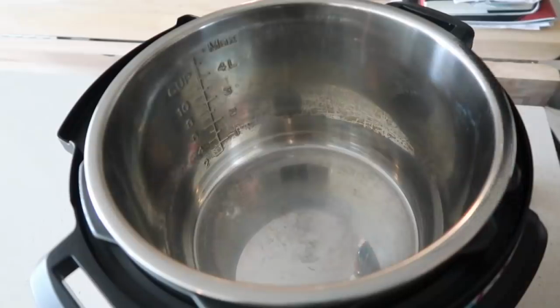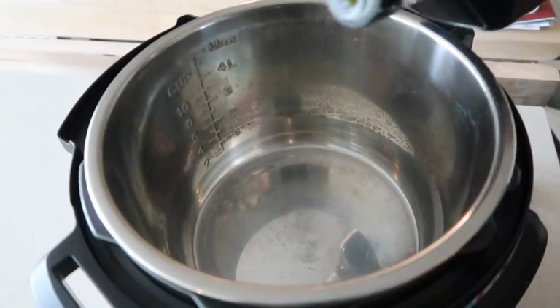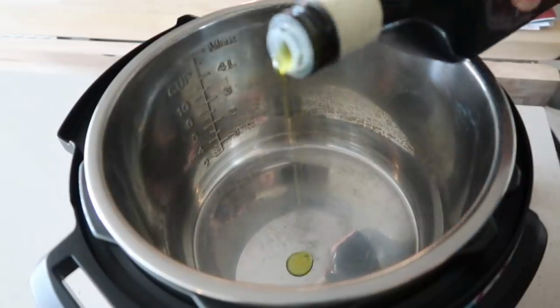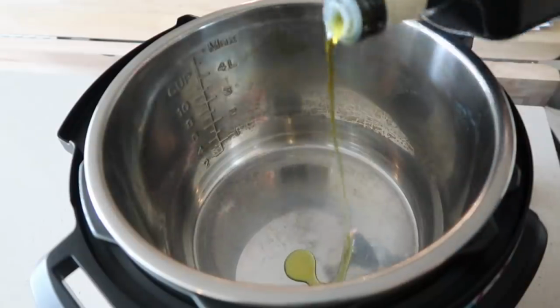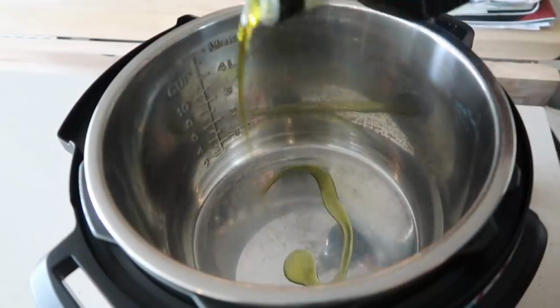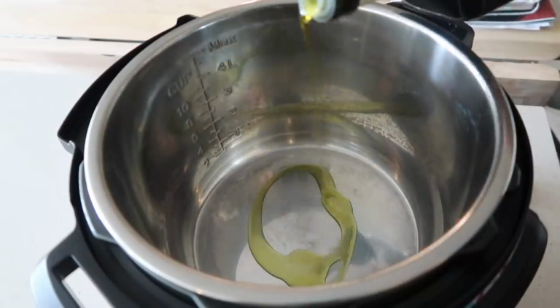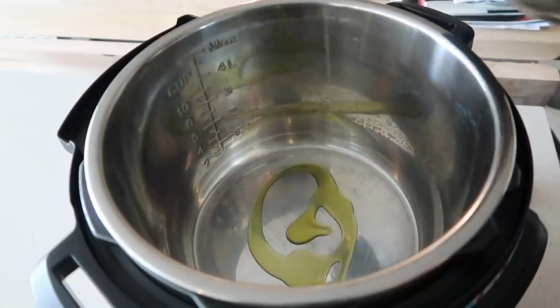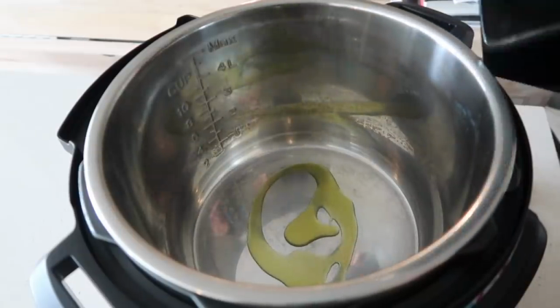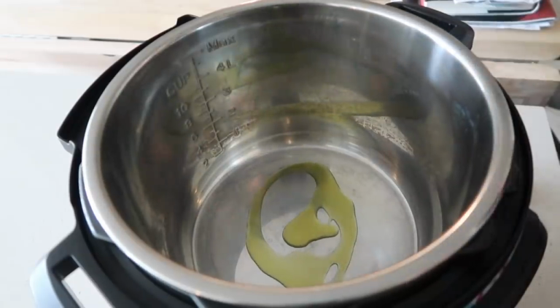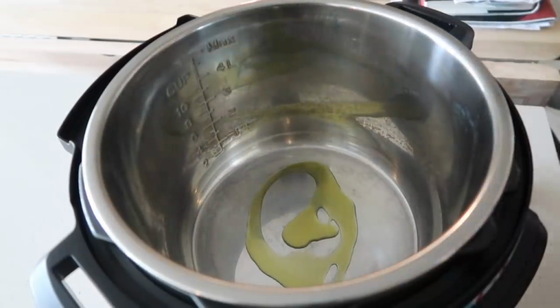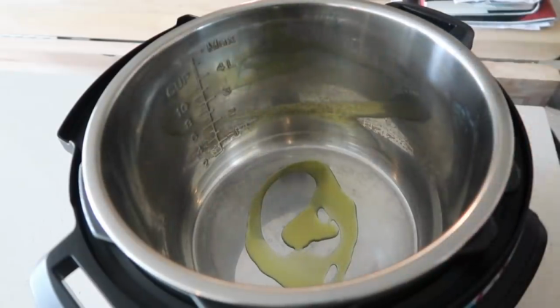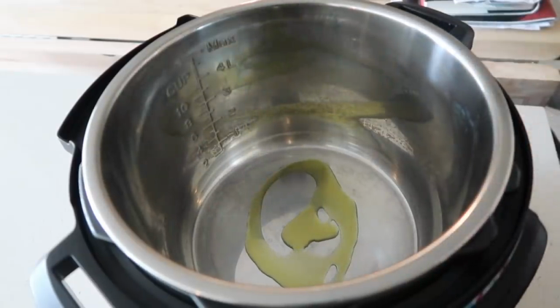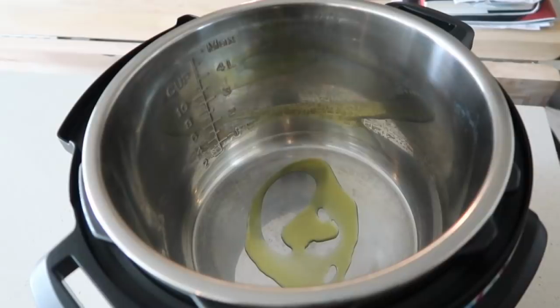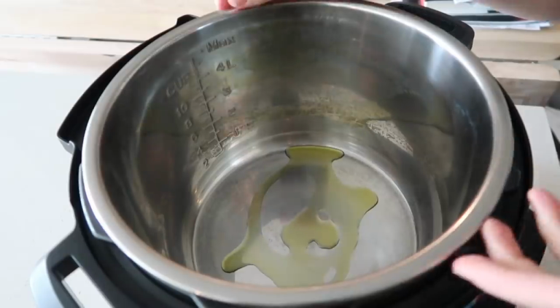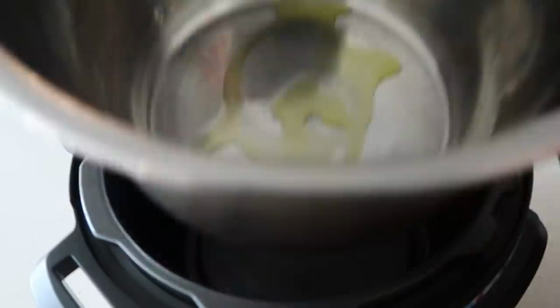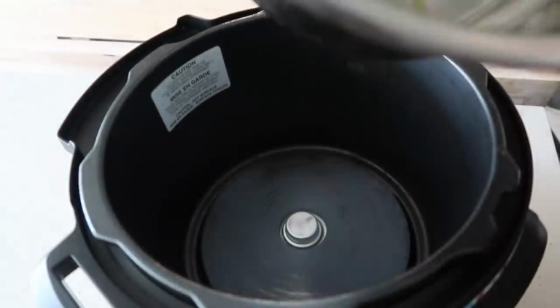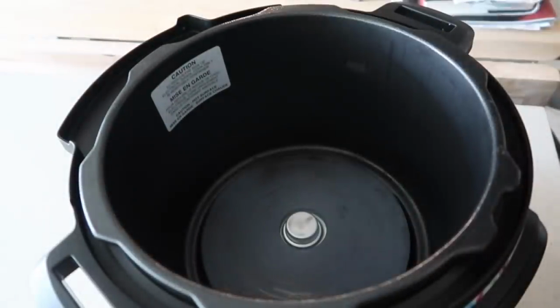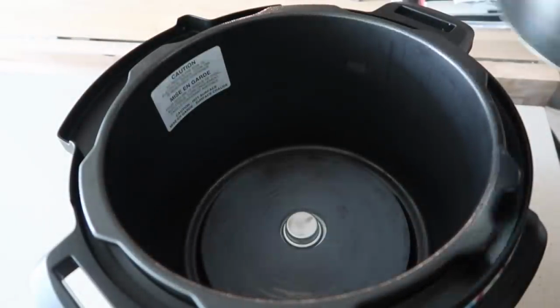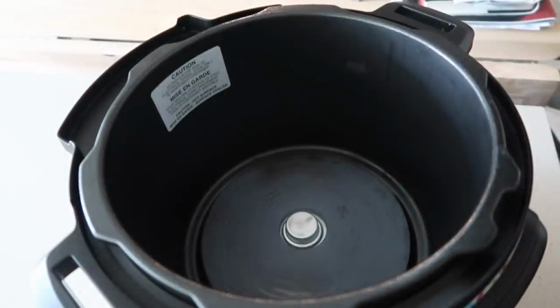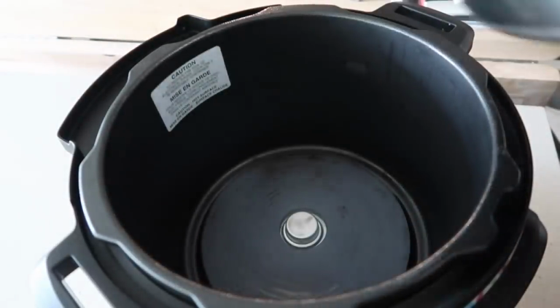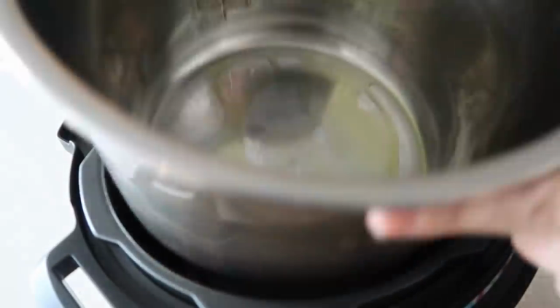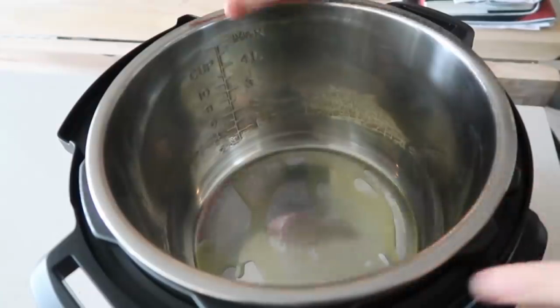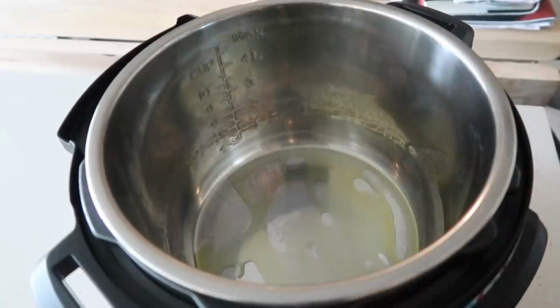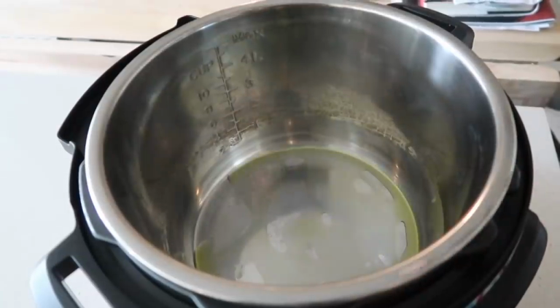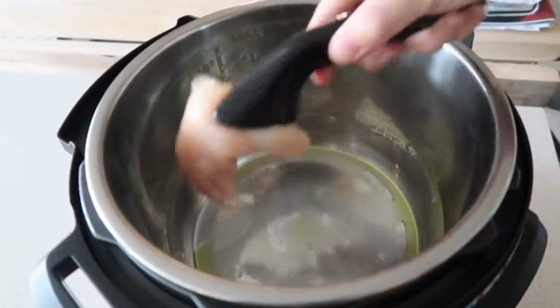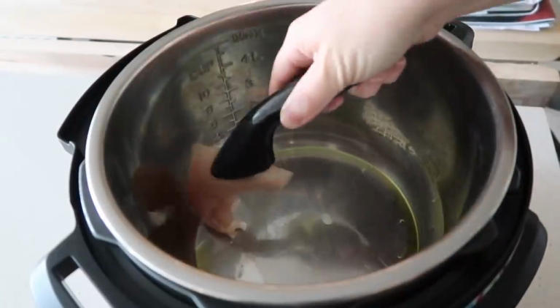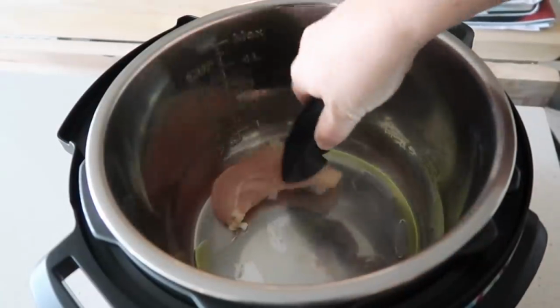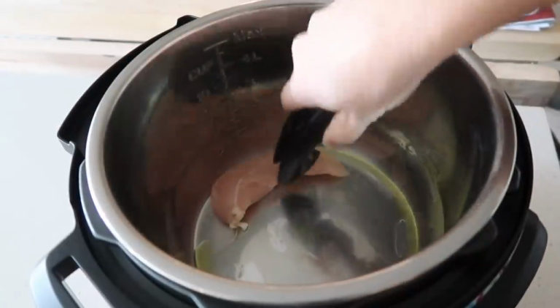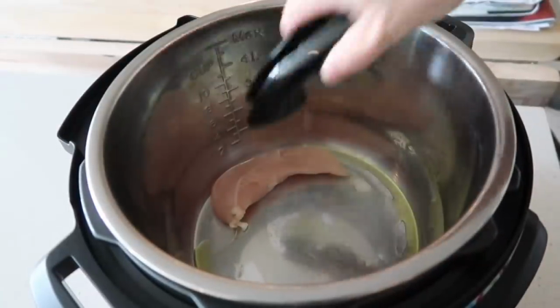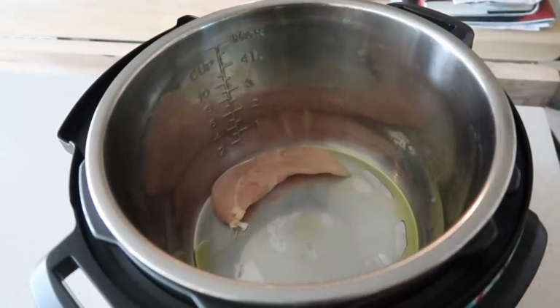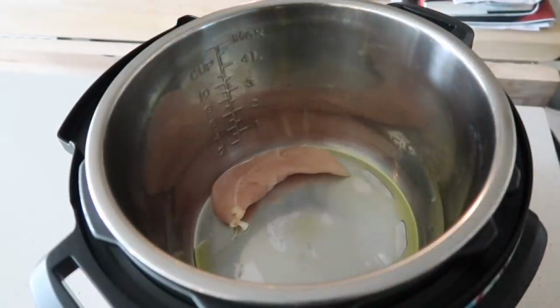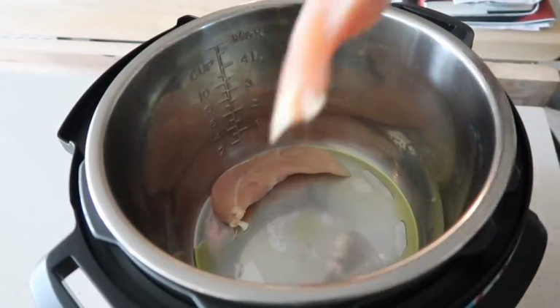You're first going to start with about two tablespoons of olive oil and put it on the bottom of your Instant Pot. I pushed the sauté button — I just didn't show that. While it's heating up, I kind of swirled my oil around so it's all on the bottom of the pan.